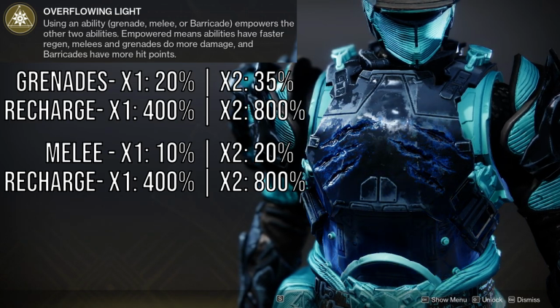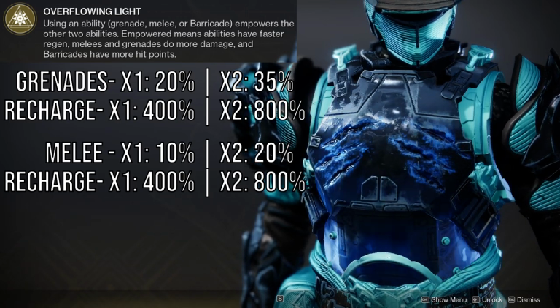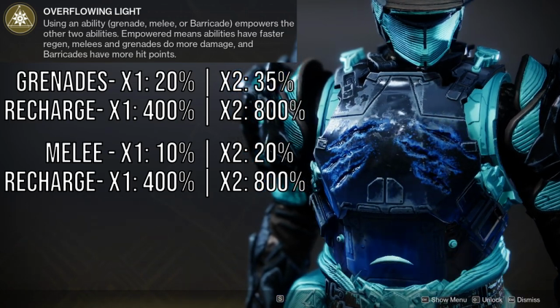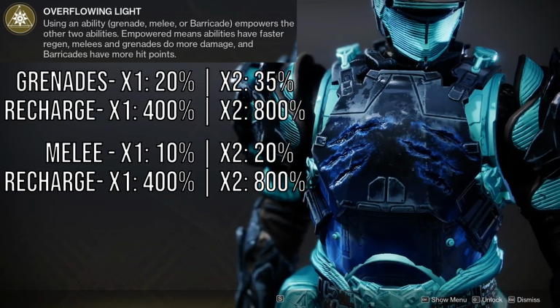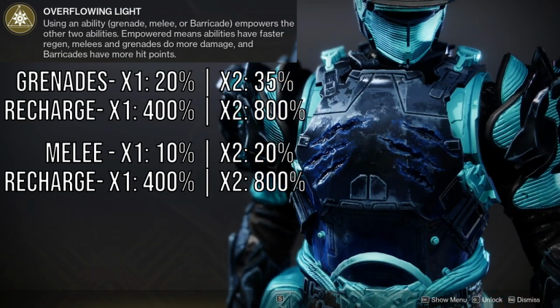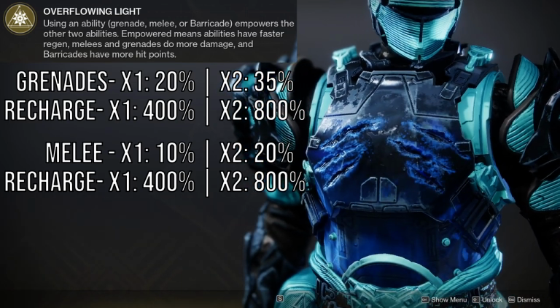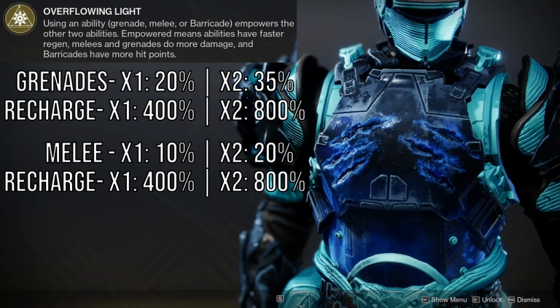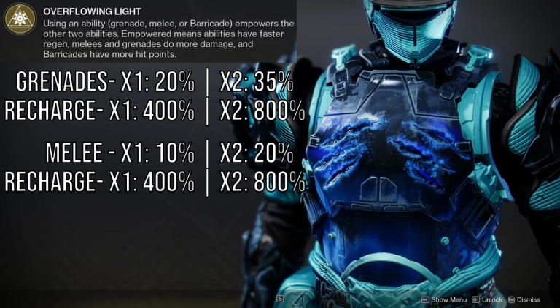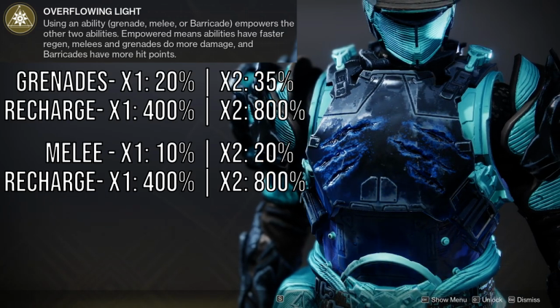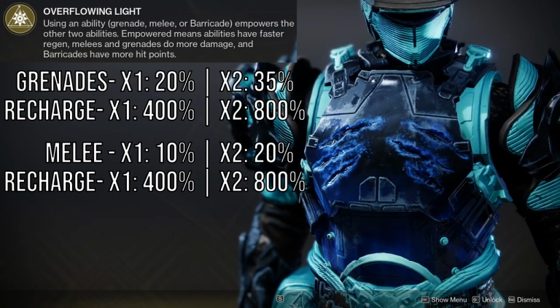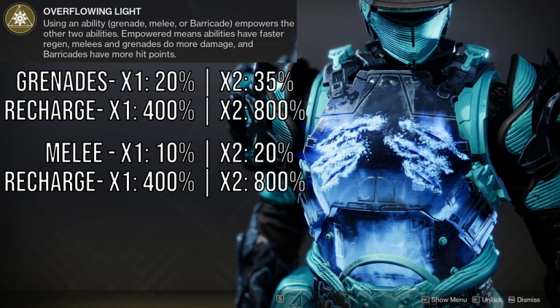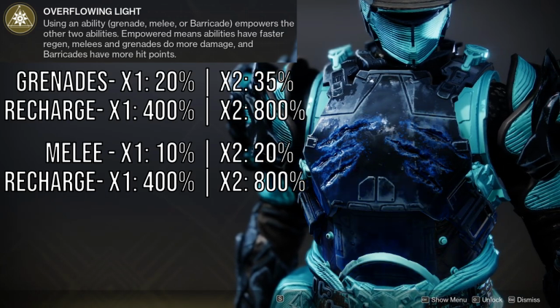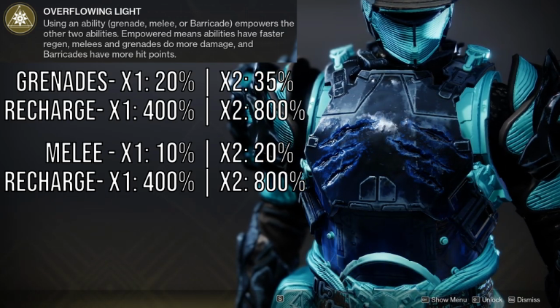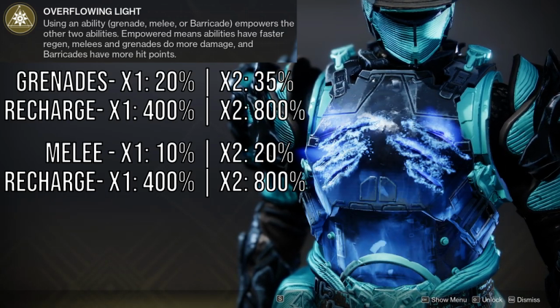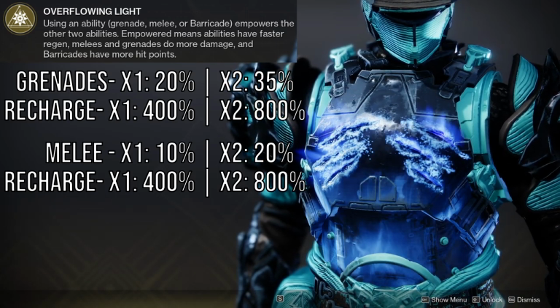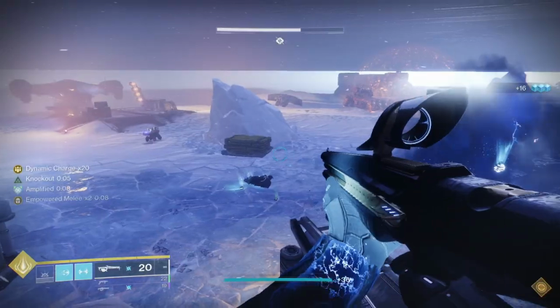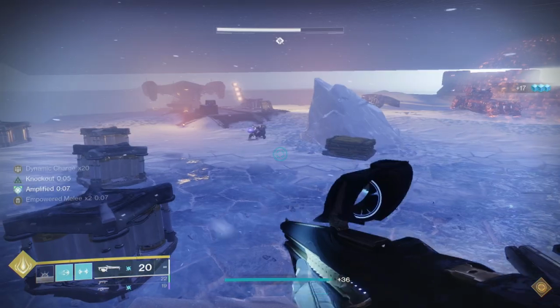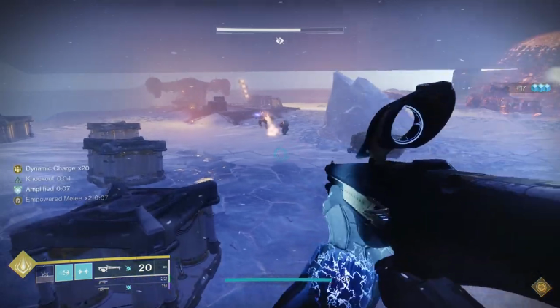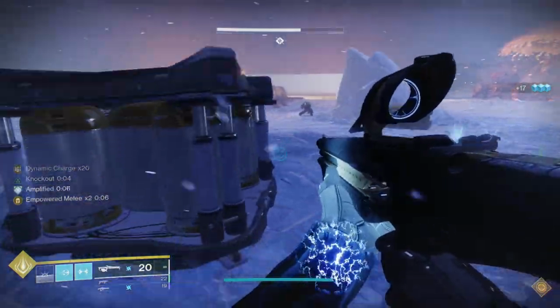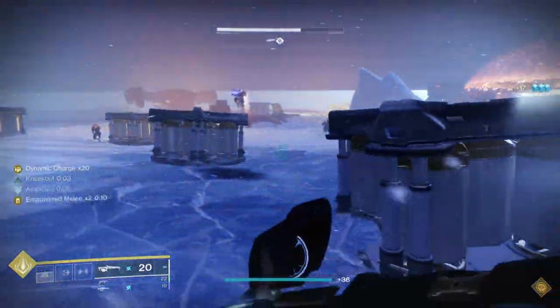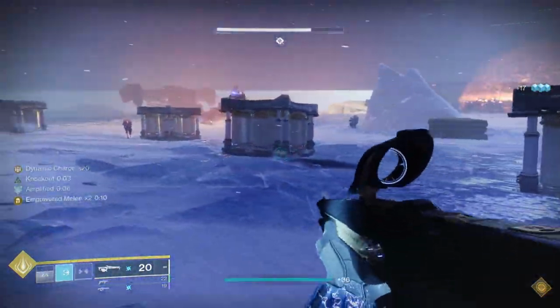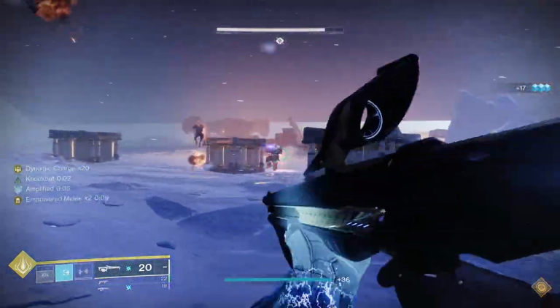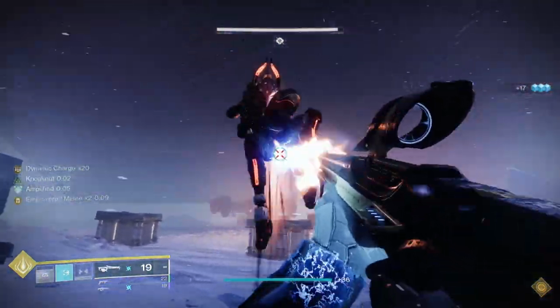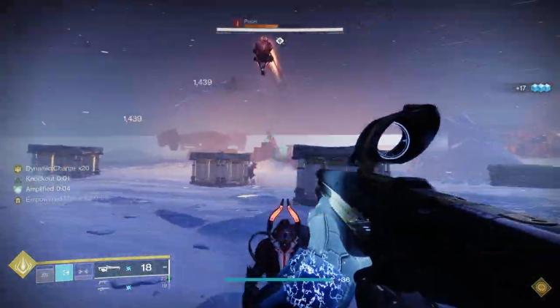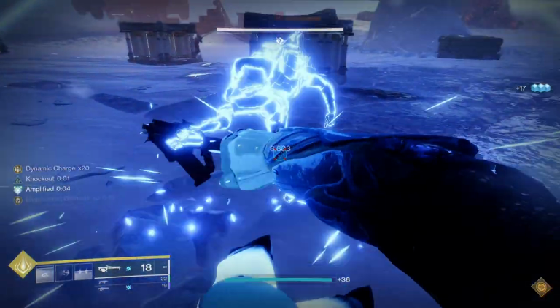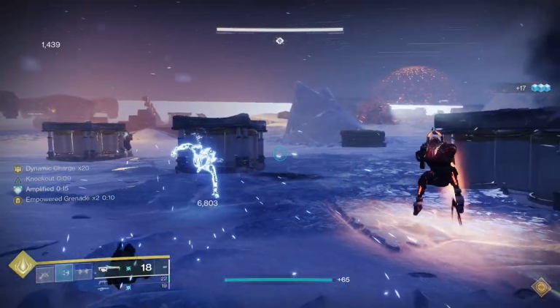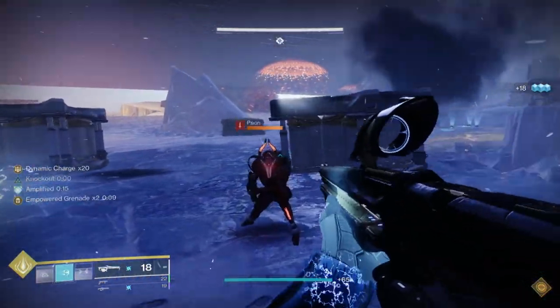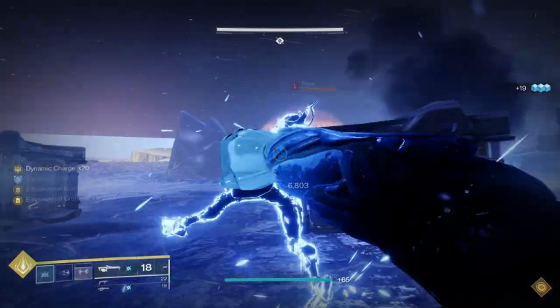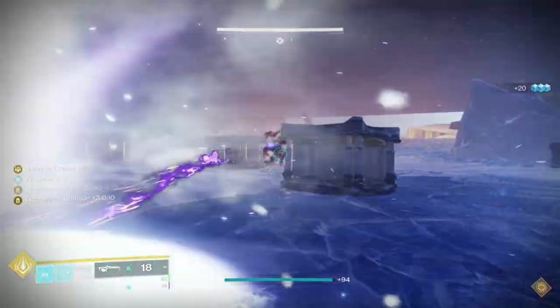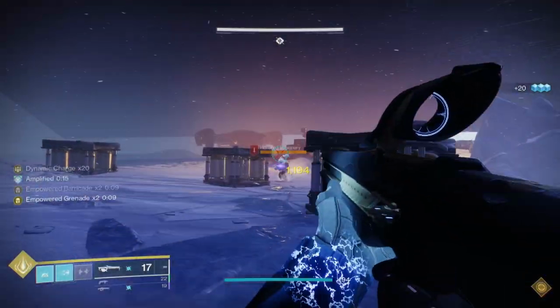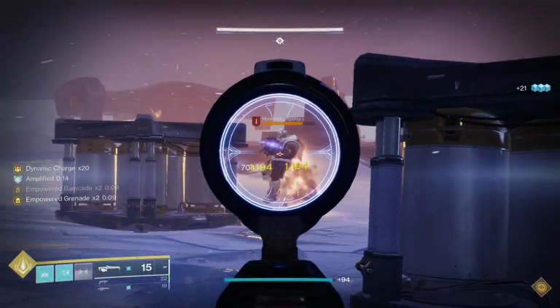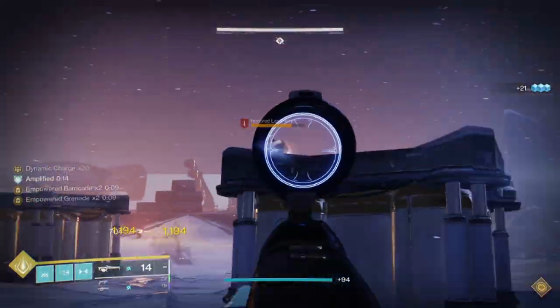From my research, it doesn't seem as if Barricade Health is actually affected by Heart of Inmost Light, although I can't be sure, so if someone has more information please let me know in the comments. It's a pretty simple exotic, but the low skill floor is paired with a high skill ceiling that allows you to use this build in content ranging from public events to Grandmaster Strikes, and be just as effective in either.